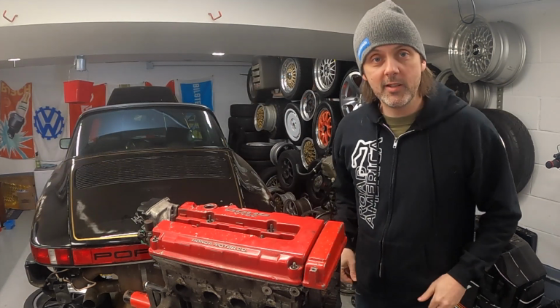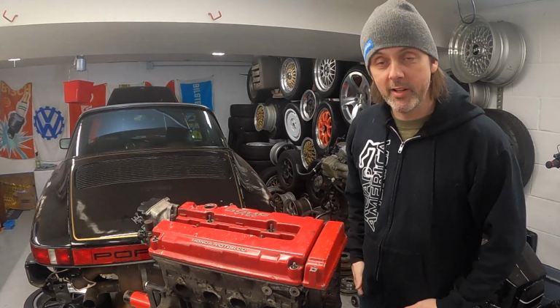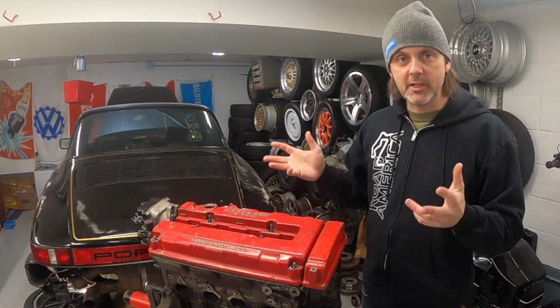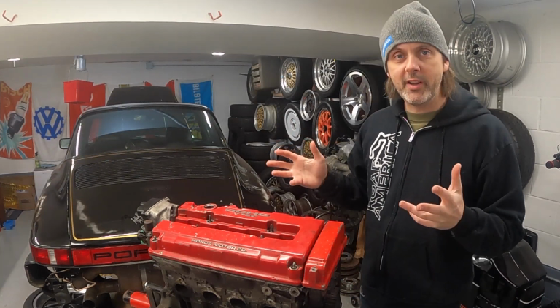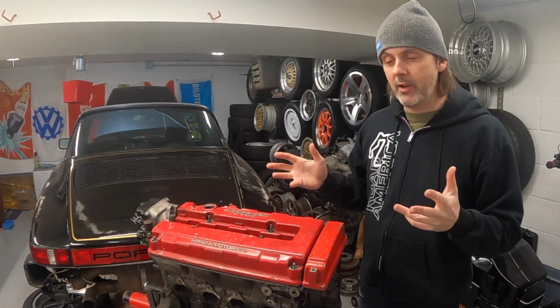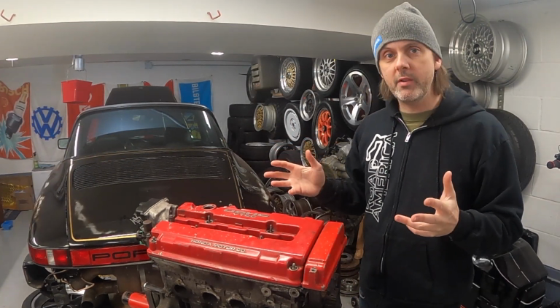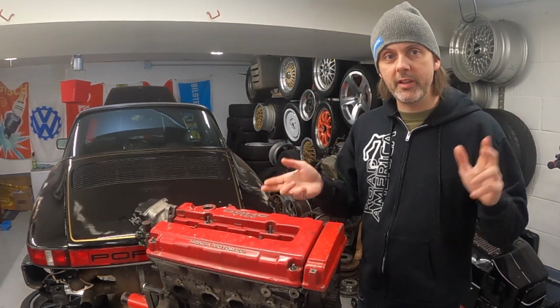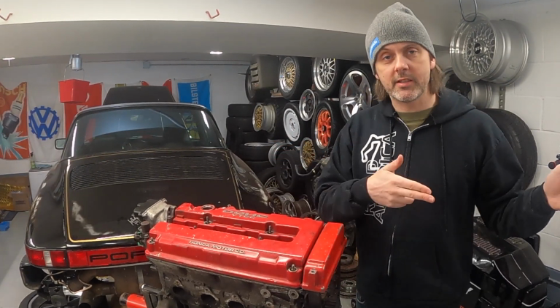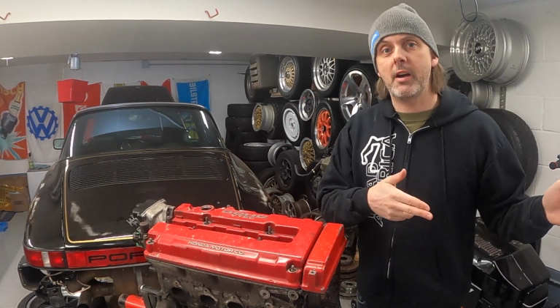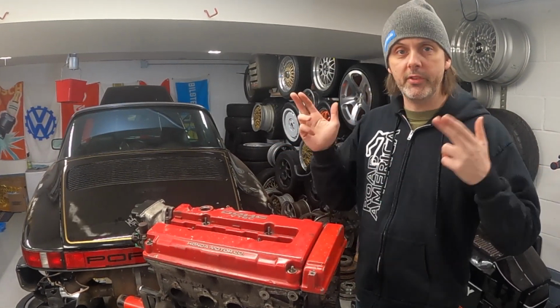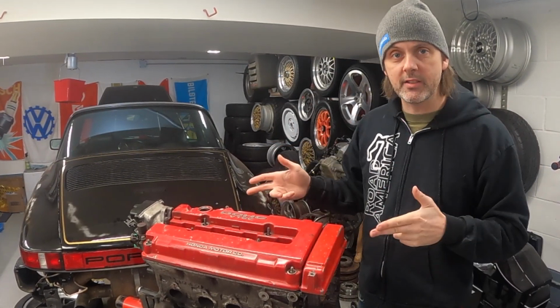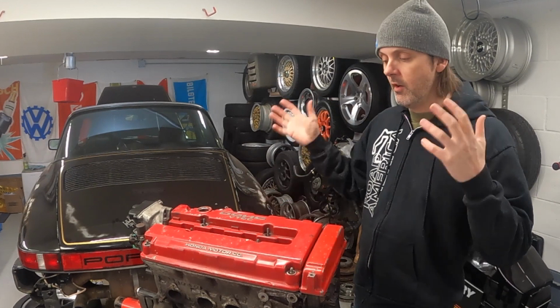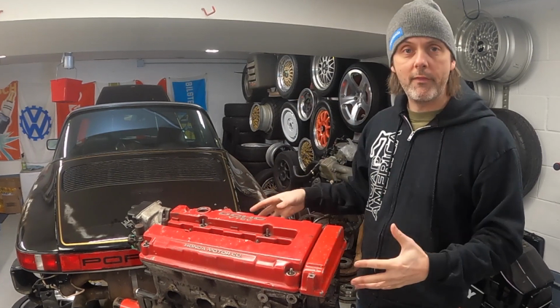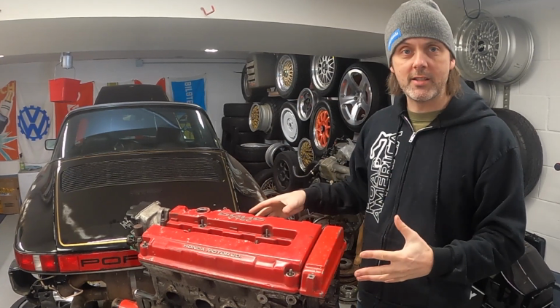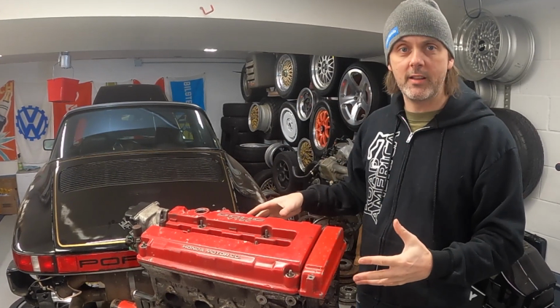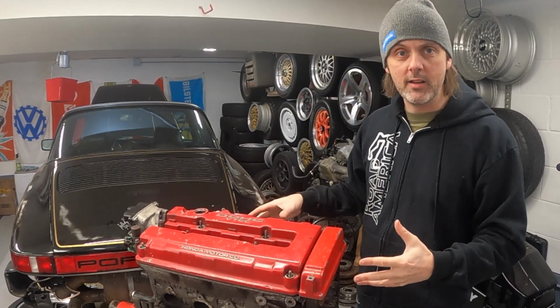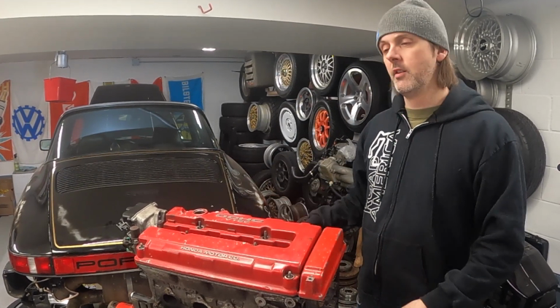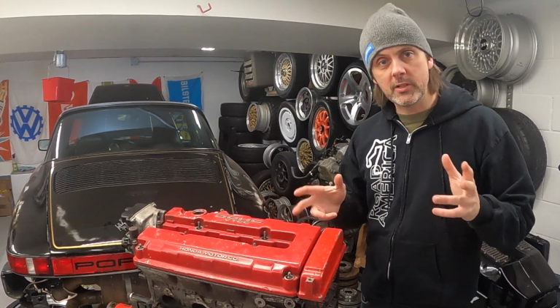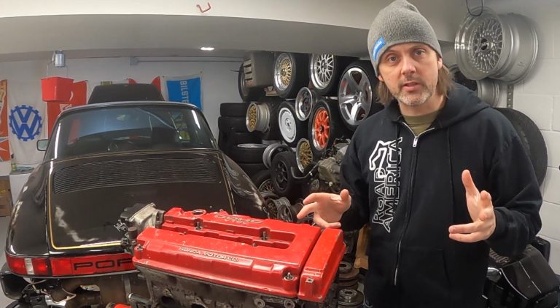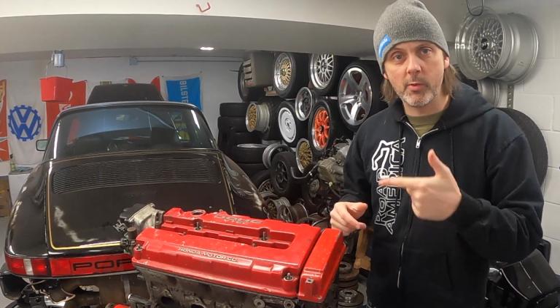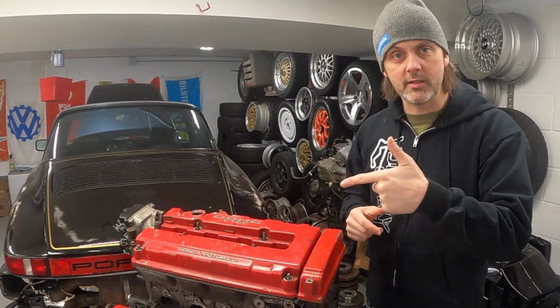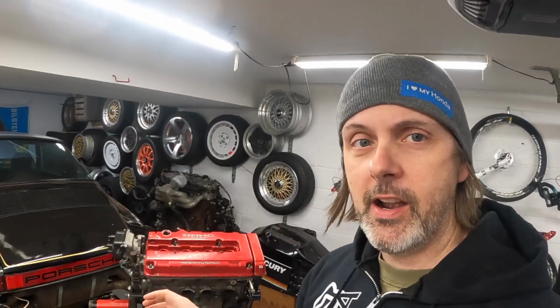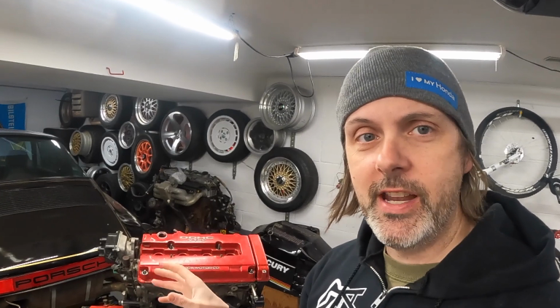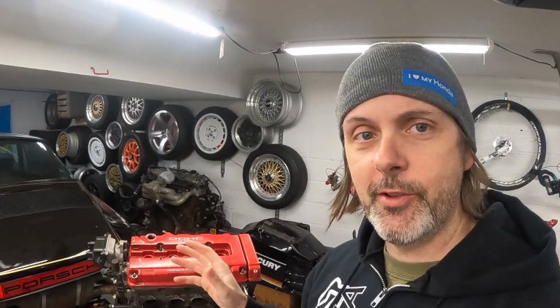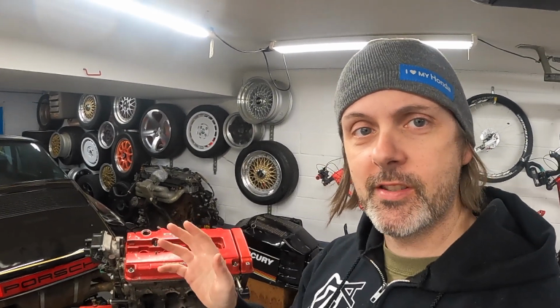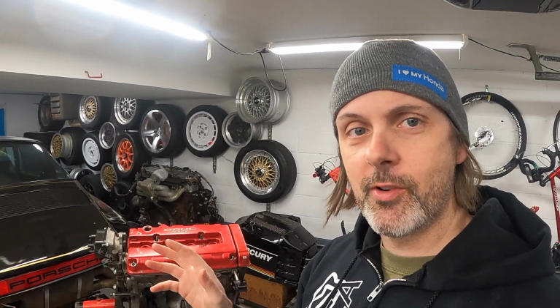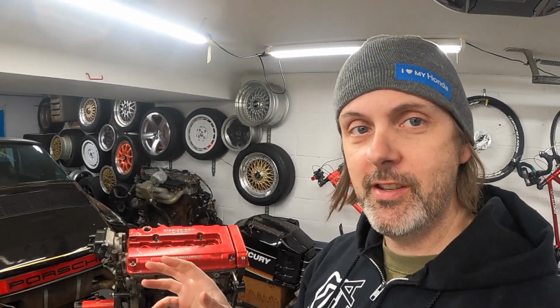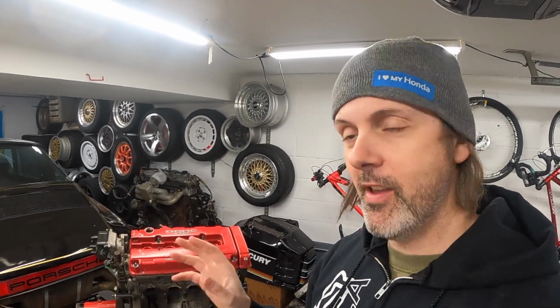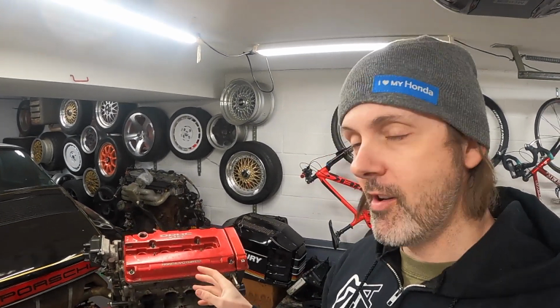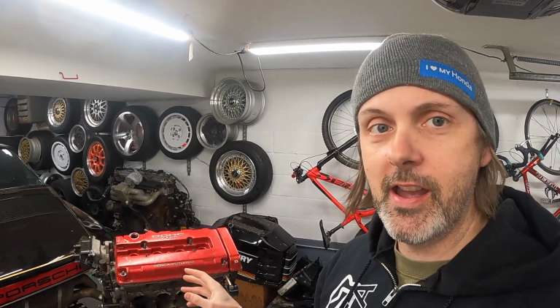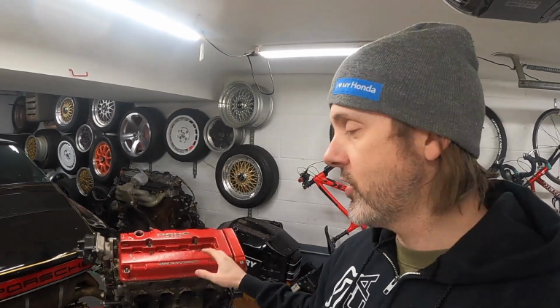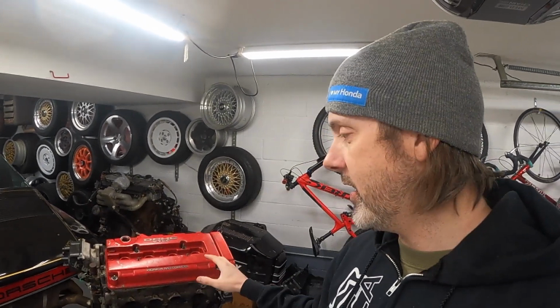Couldn't say no to it. So at this point we've got to see if I avoided rebuilding a D16 by rebuilding a B16, or if I can just stick it in and send it. First things first, let's figure out what this is. I really have not looked this thing over in detail at all.